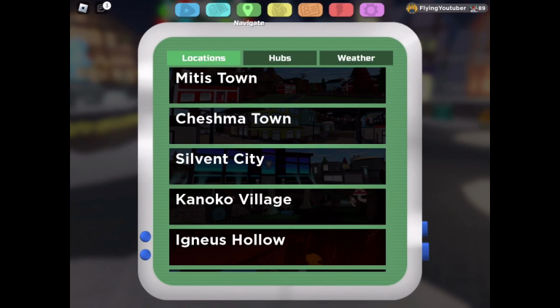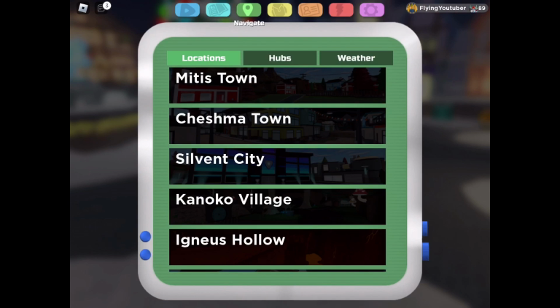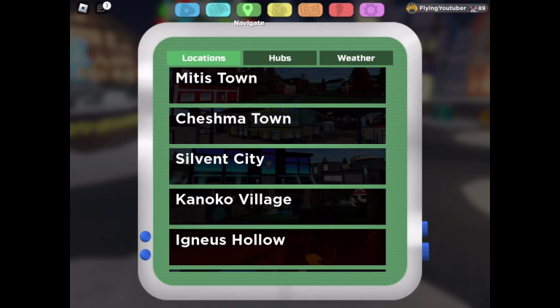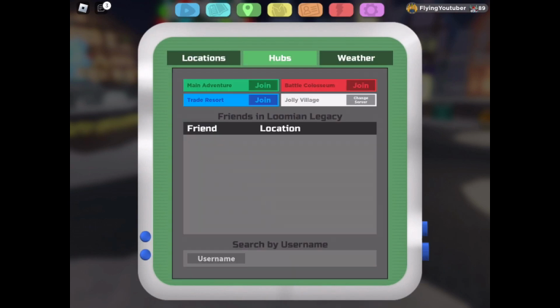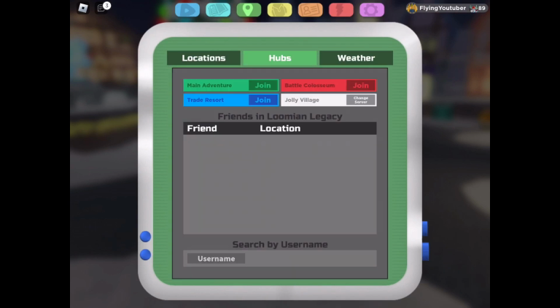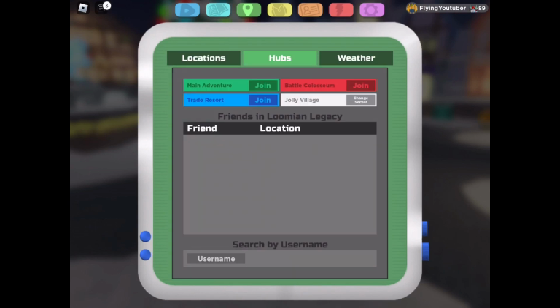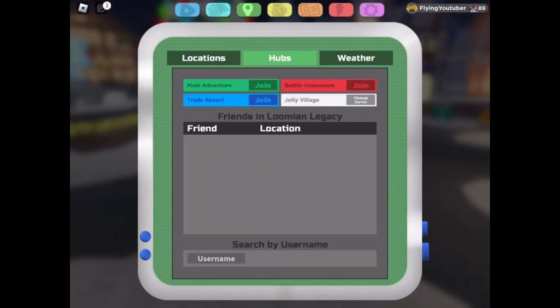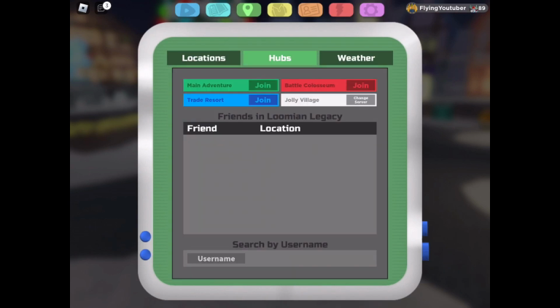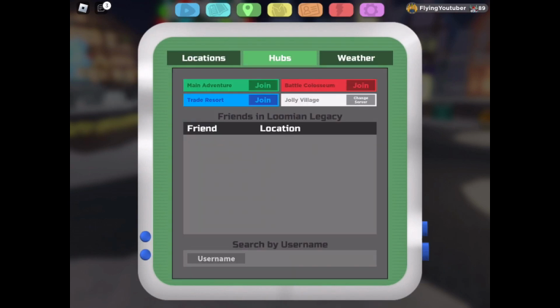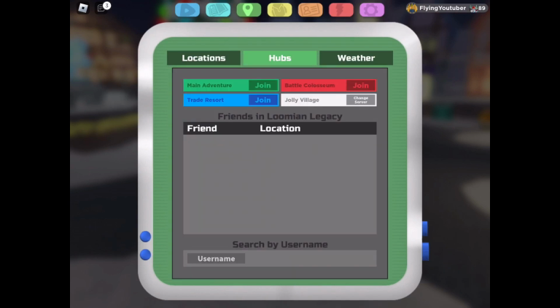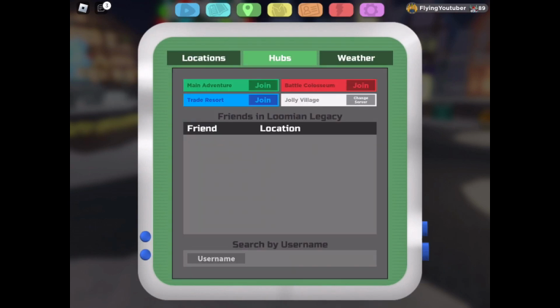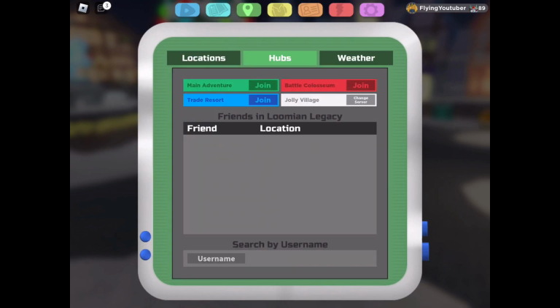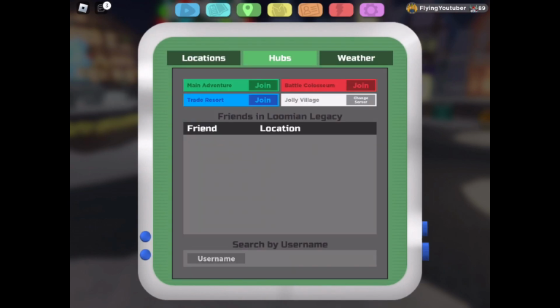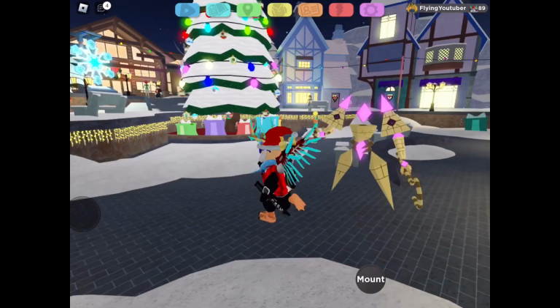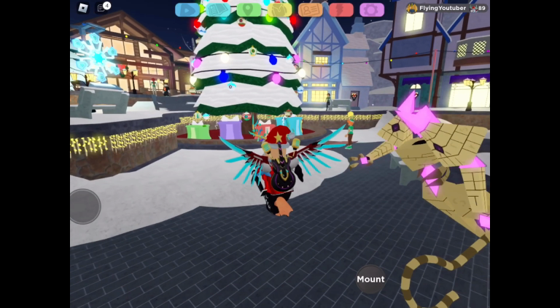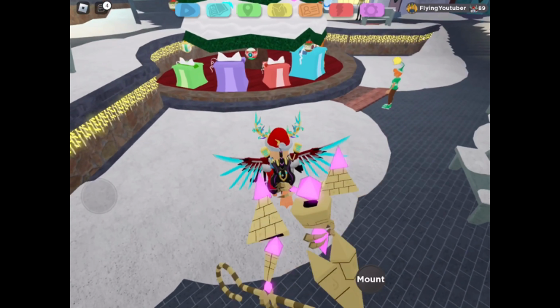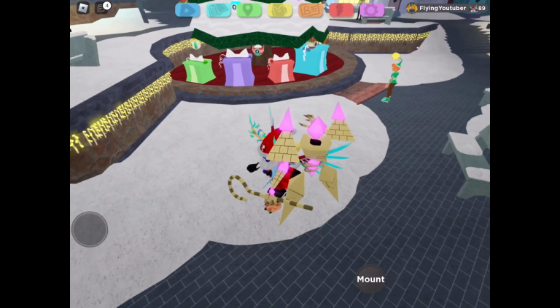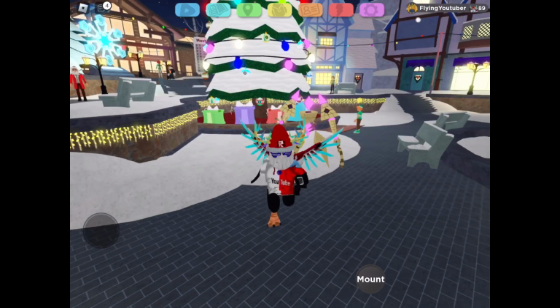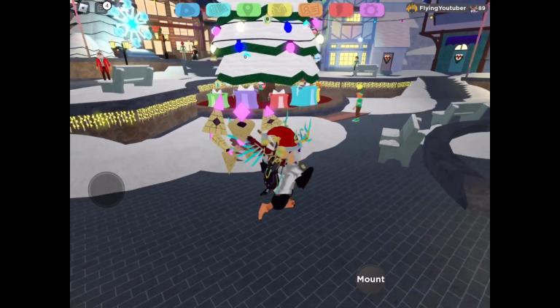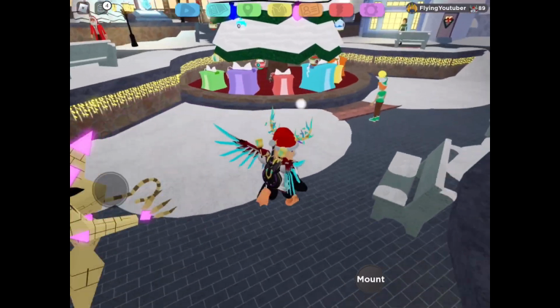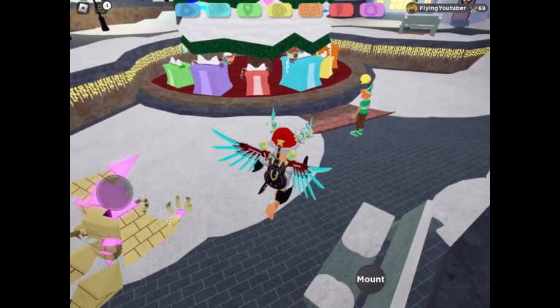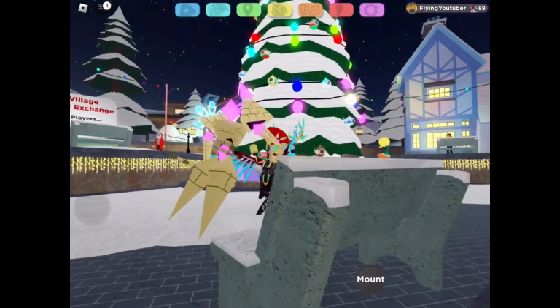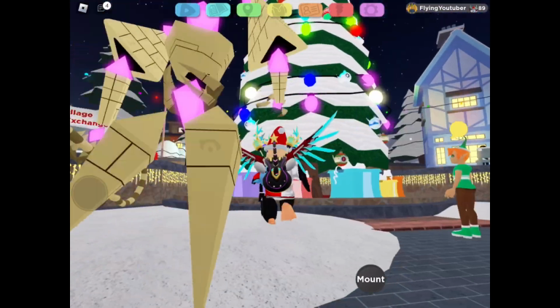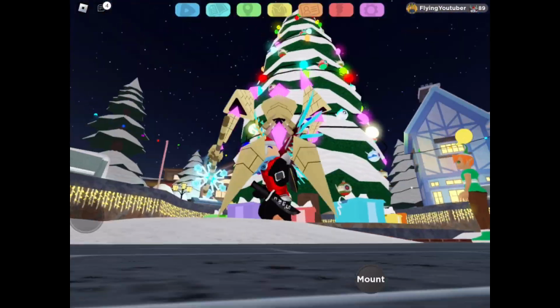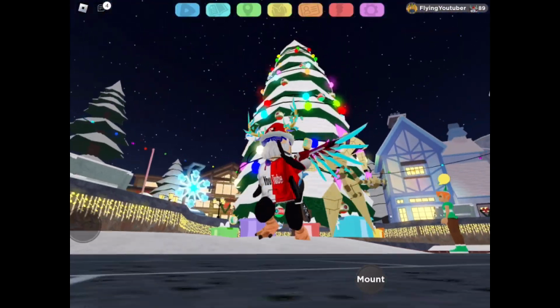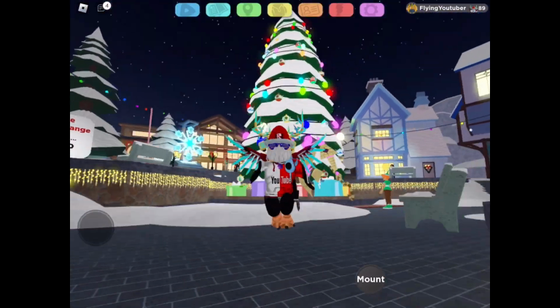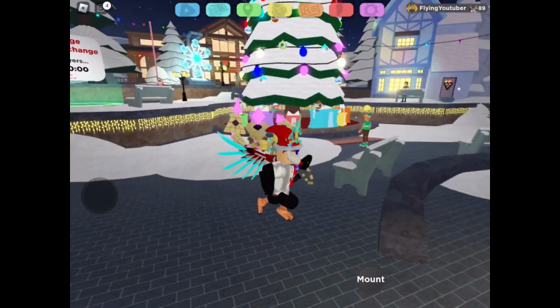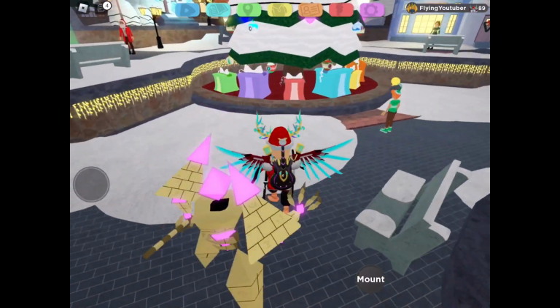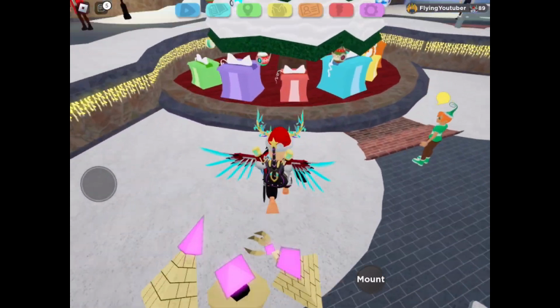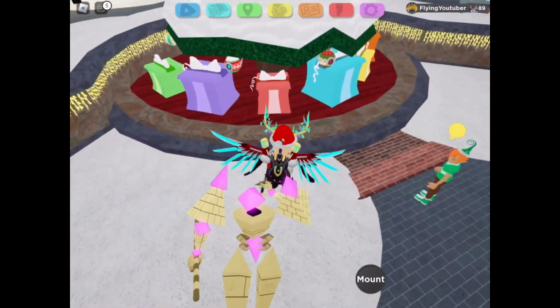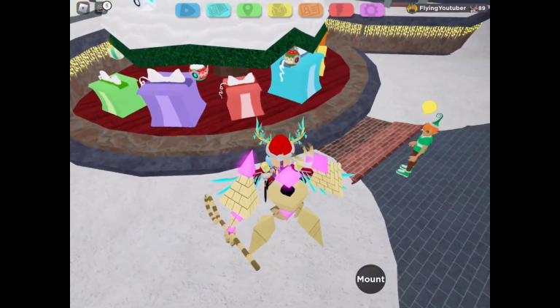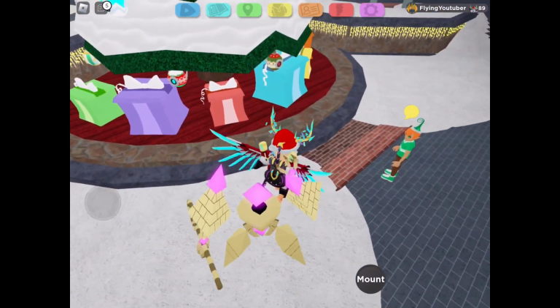To get to the Jolly Village, you have to go to the Hubs section and click on Jolly Village in the Hubs. When you enter, you'll be greeted with a cutscene with this elf over here and the Christmas tree. This is the main storyline quest for the roaming.